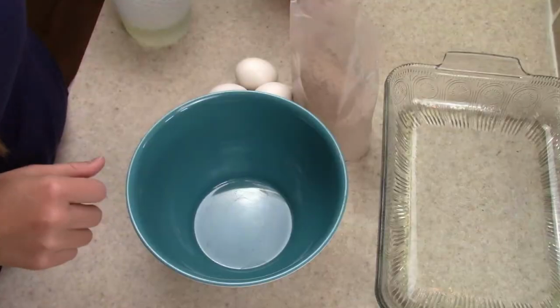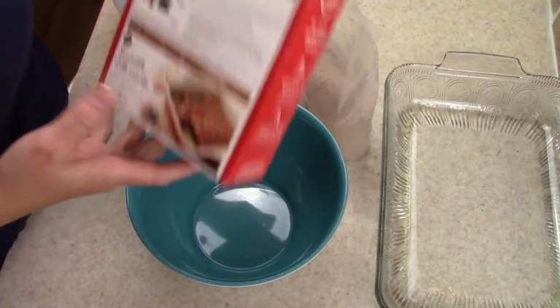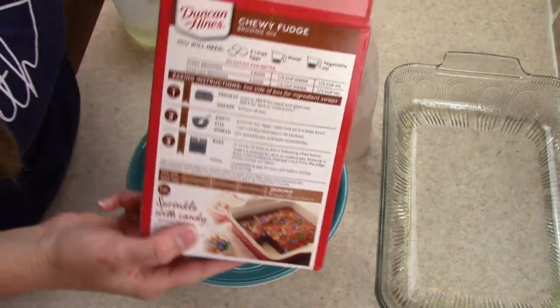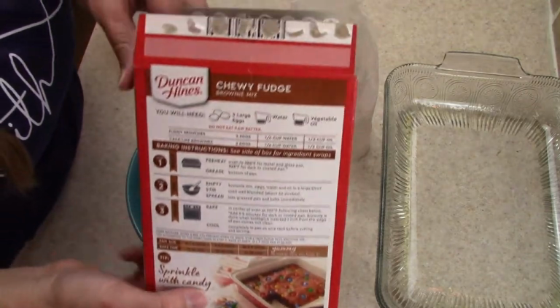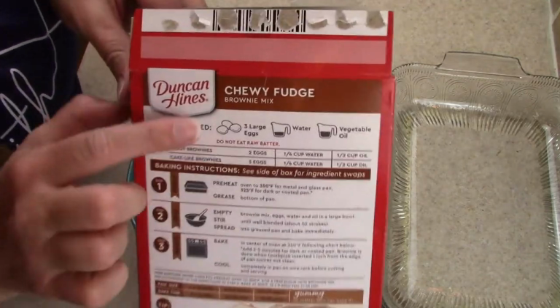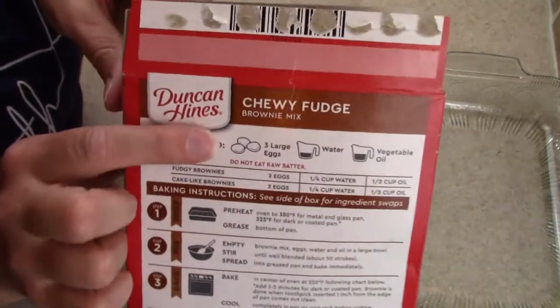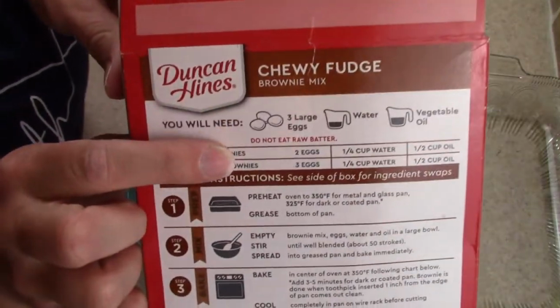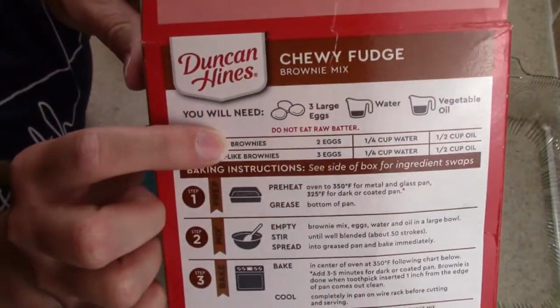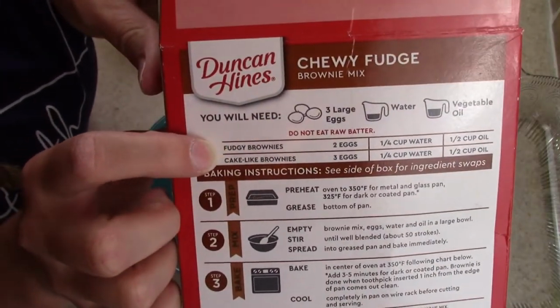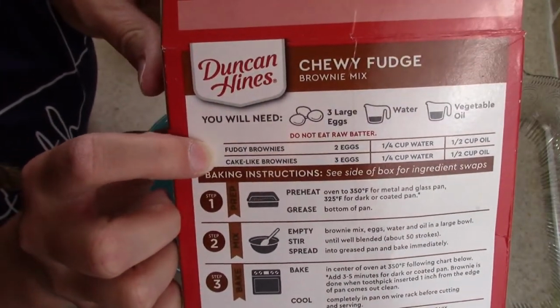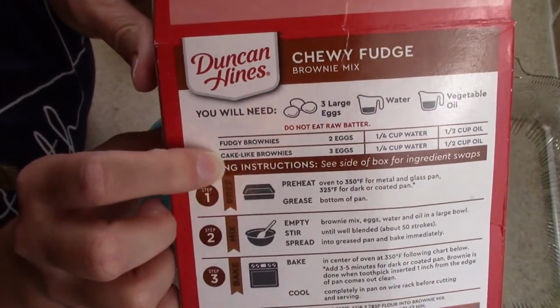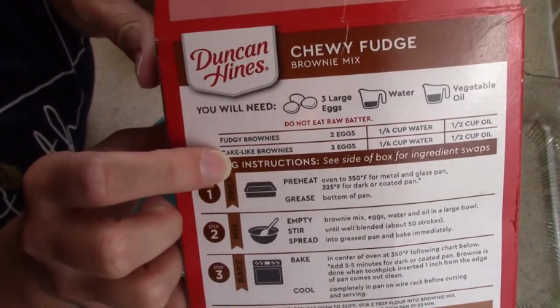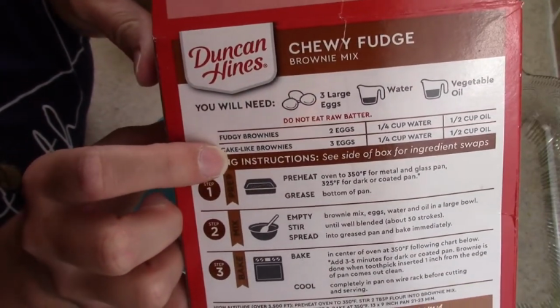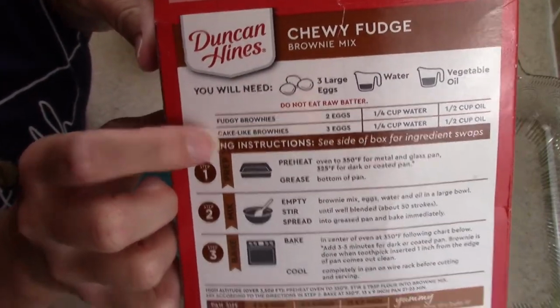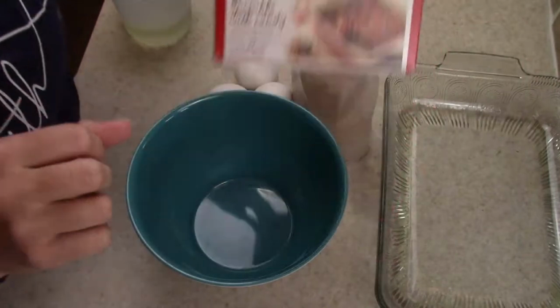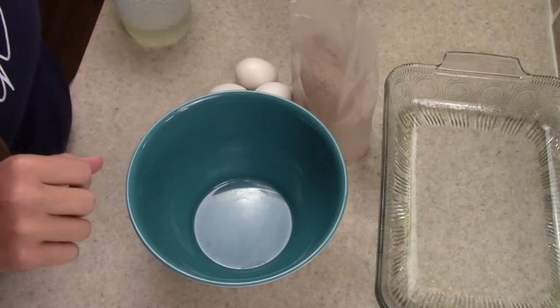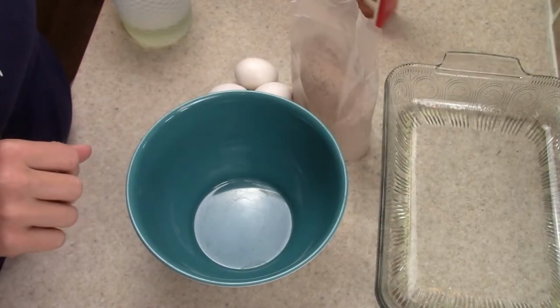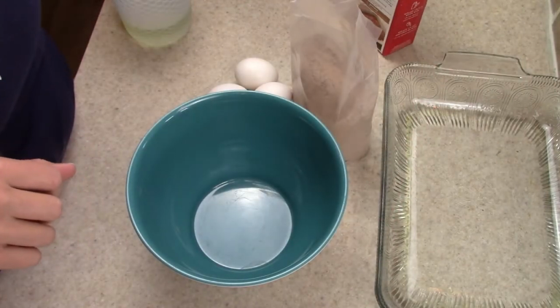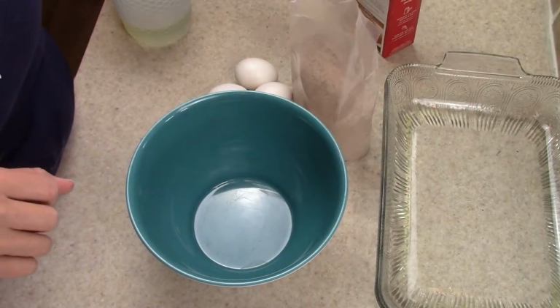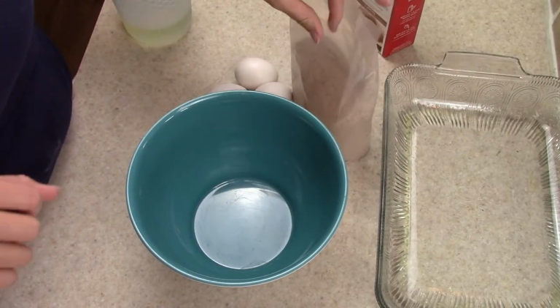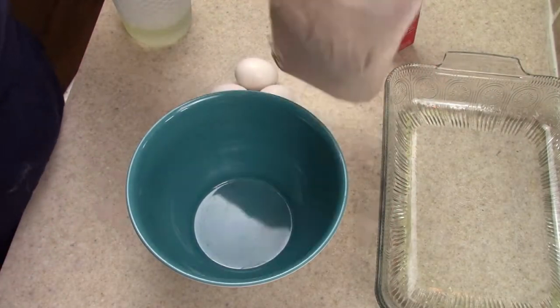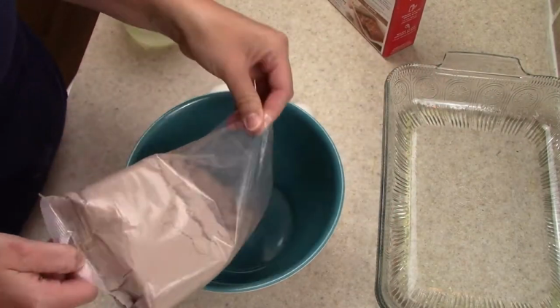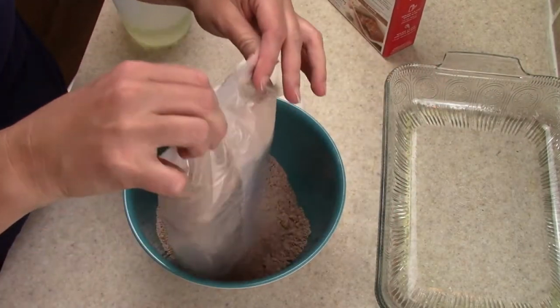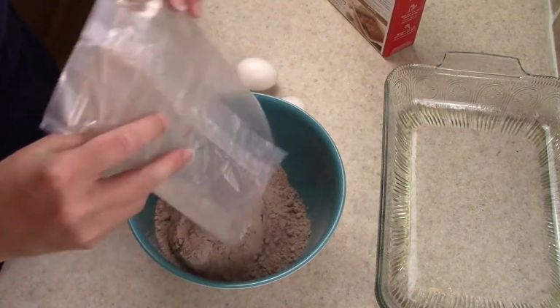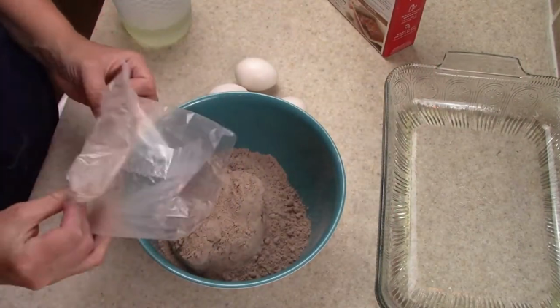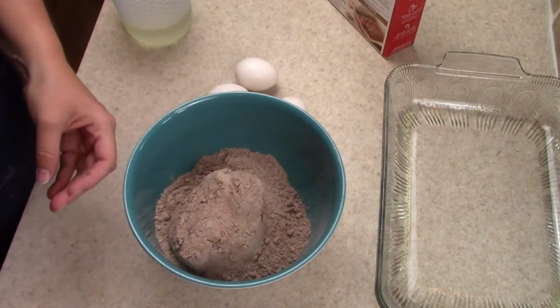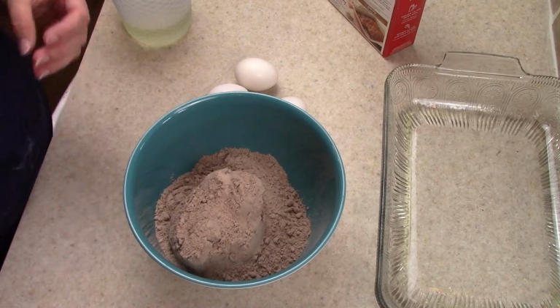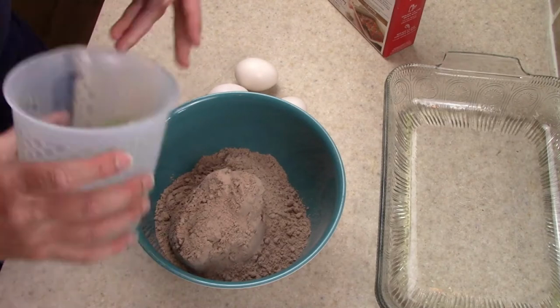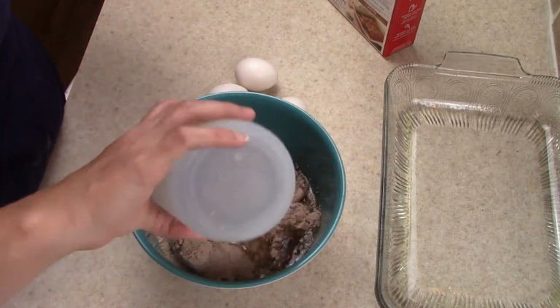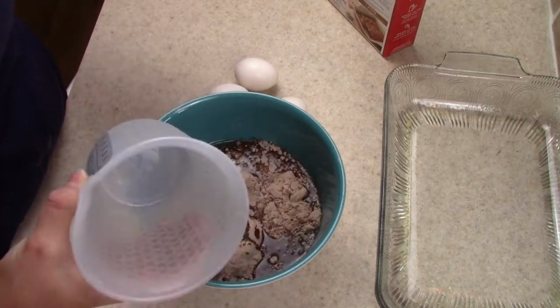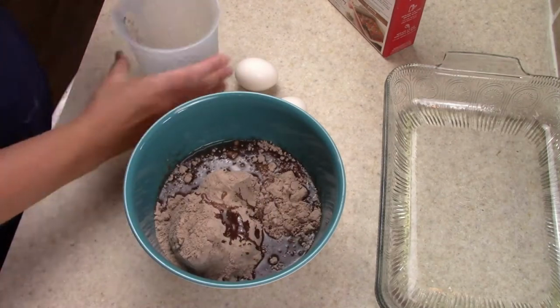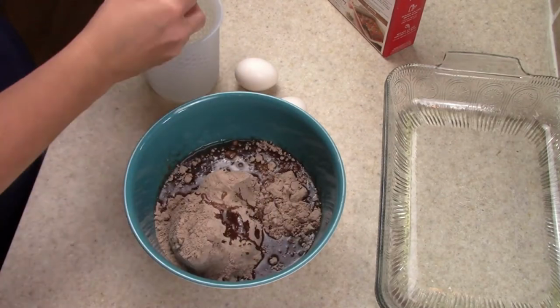You're just going to make the brownies according to the back of the box. I made them with three eggs — you could do it with two. I'm just going to mix up the brownies and put them in a greased 13 by 9 pan.